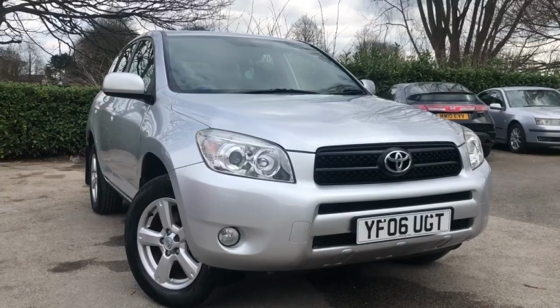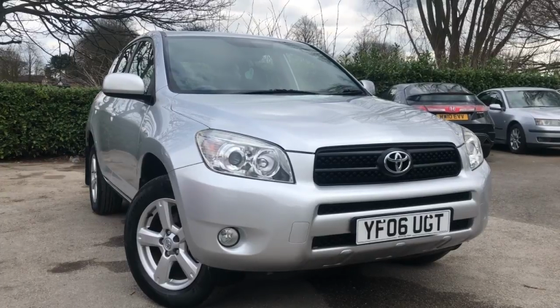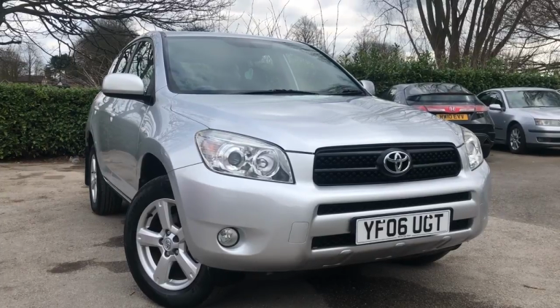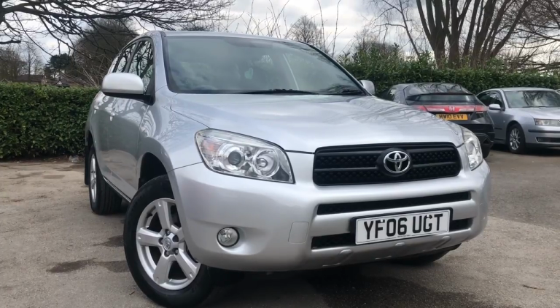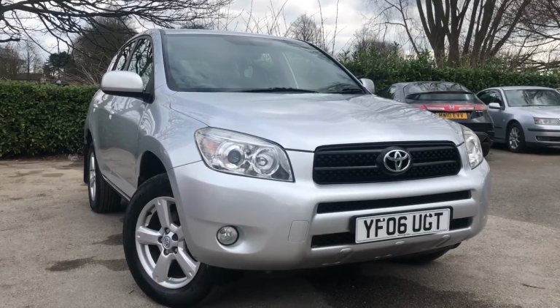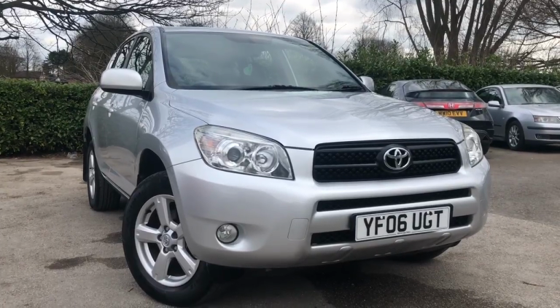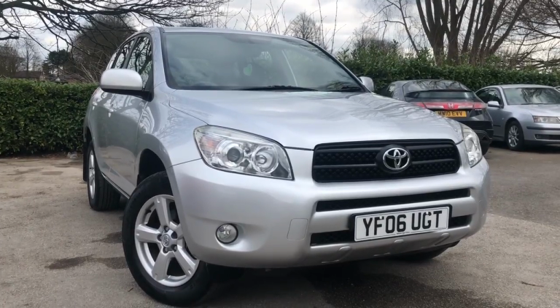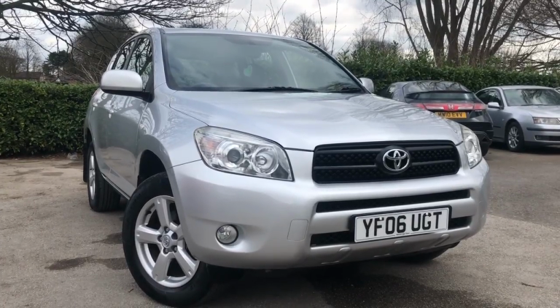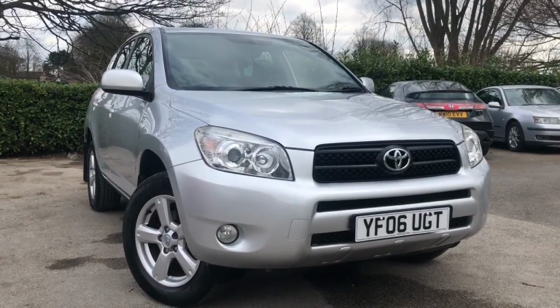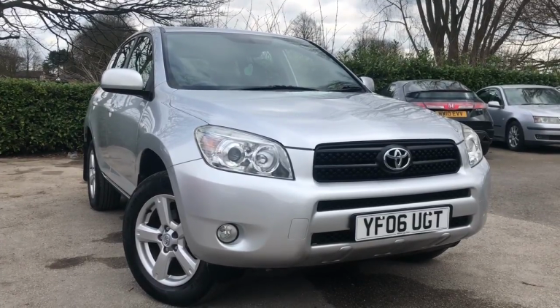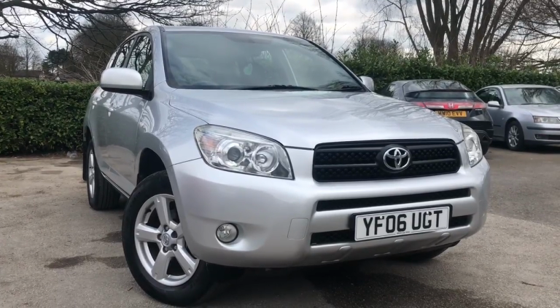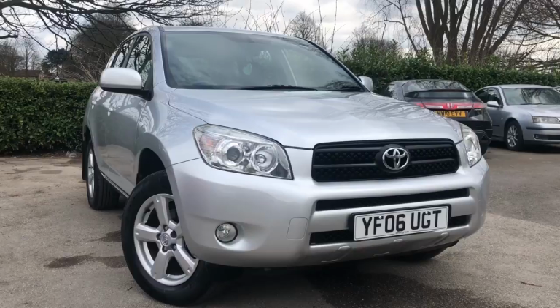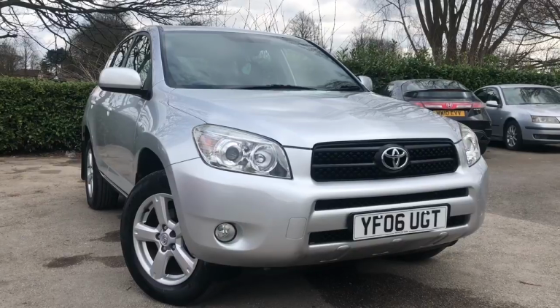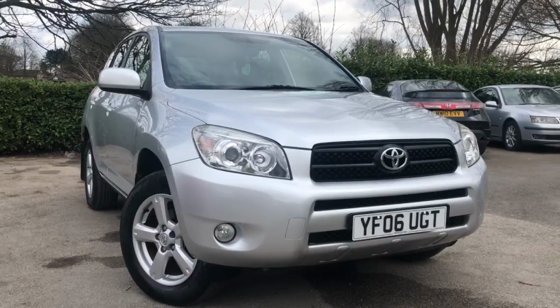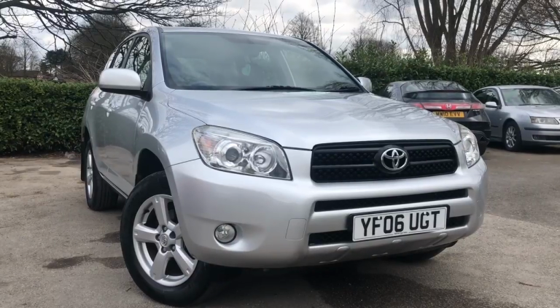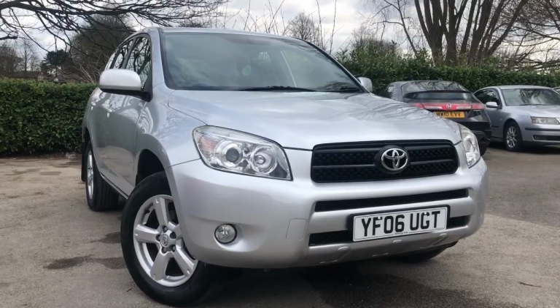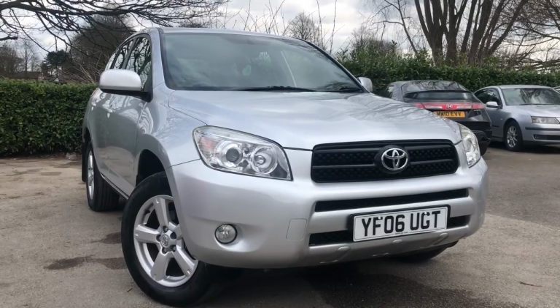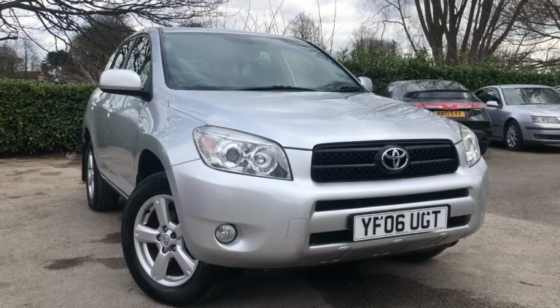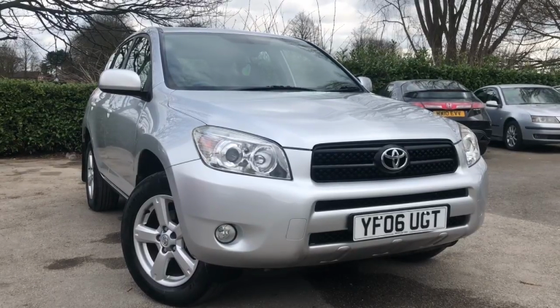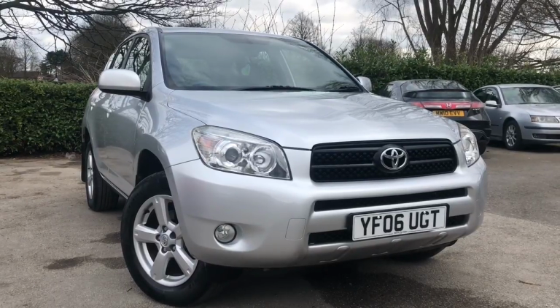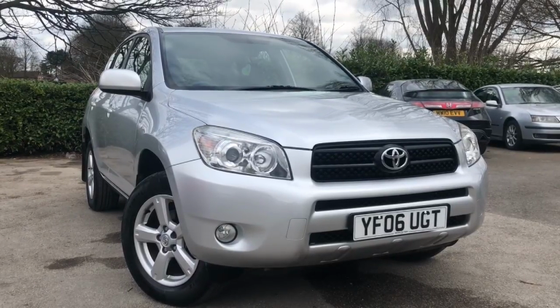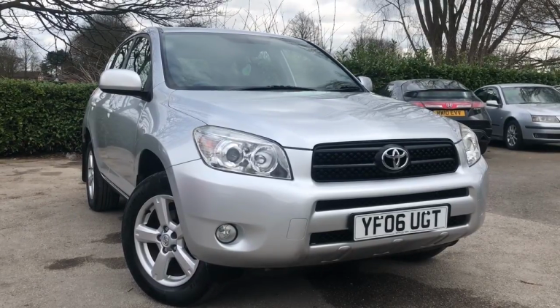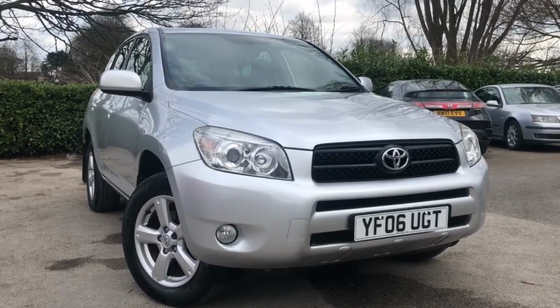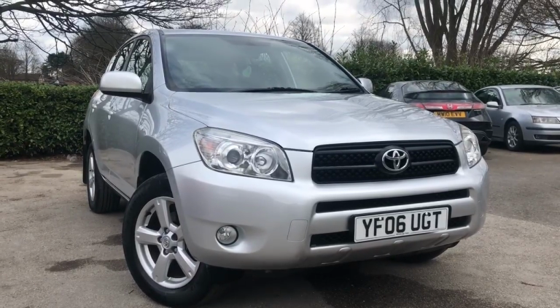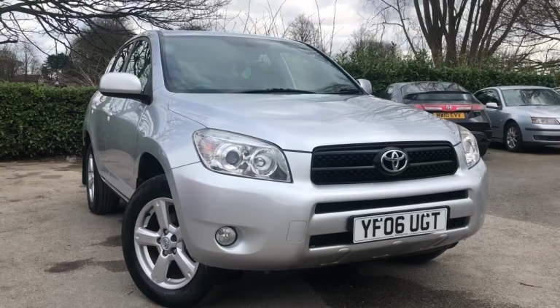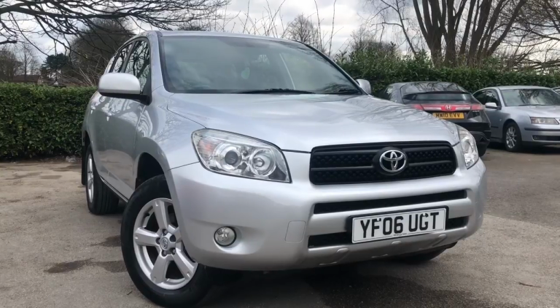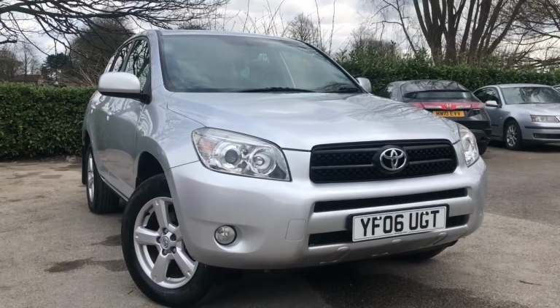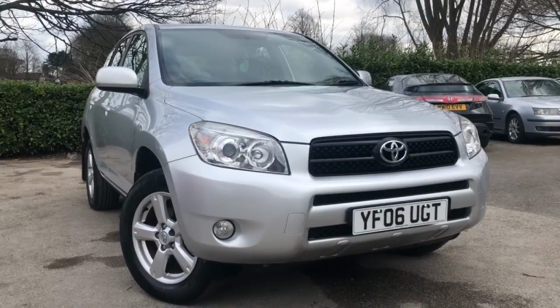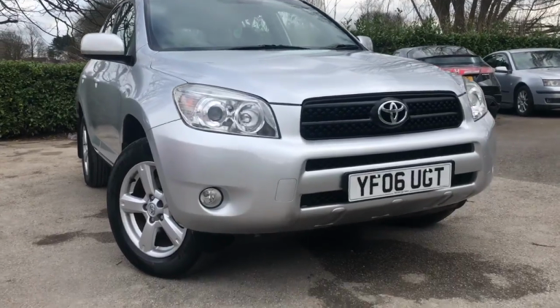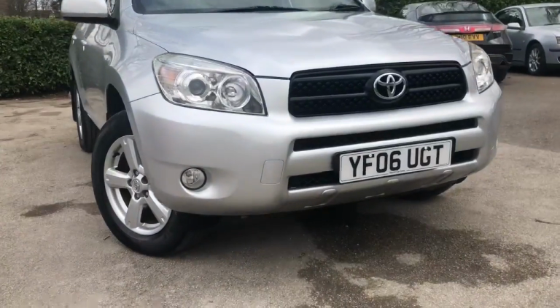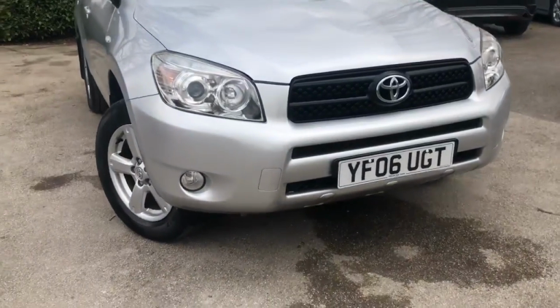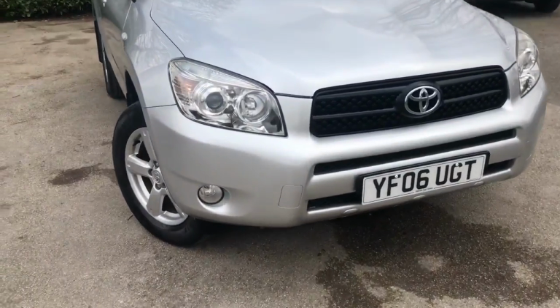Hello and welcome to Allmond Cars Ltd, set in Northwich, Cheshire. This next vehicle we have on sale is a 2006 Toyota RAV4 2 litre VVTi XT4 automatic, finished in silver. Let me show you around the vehicle.